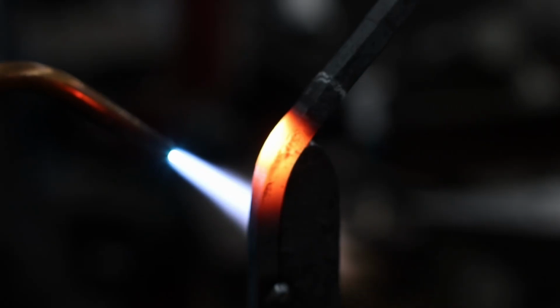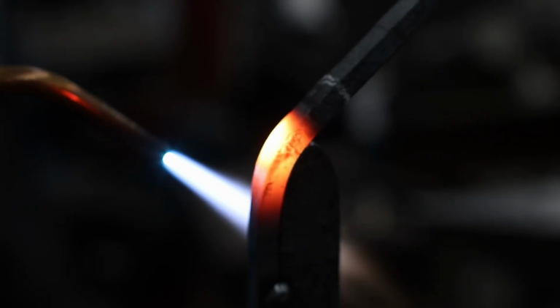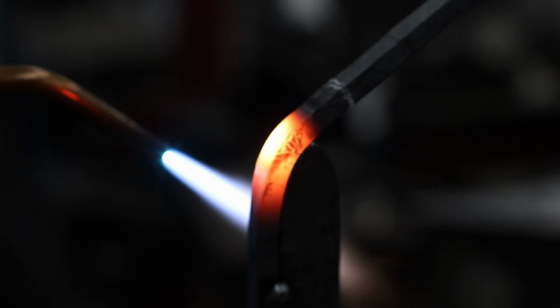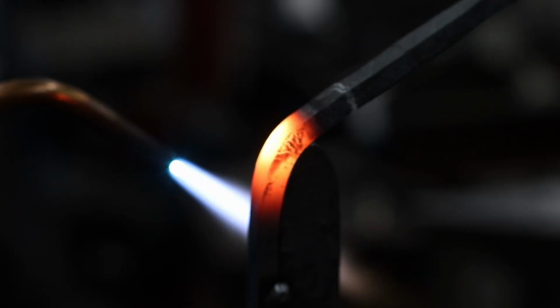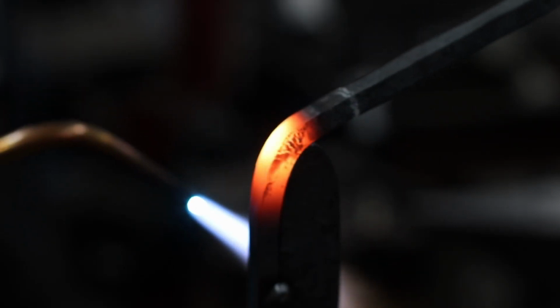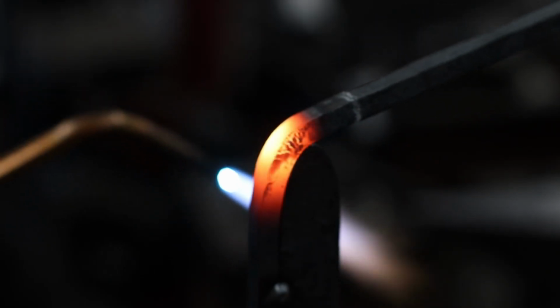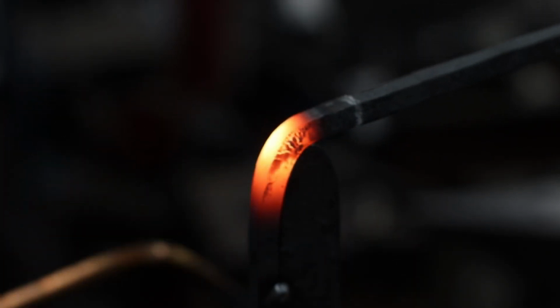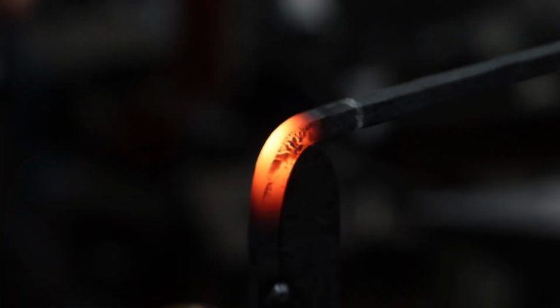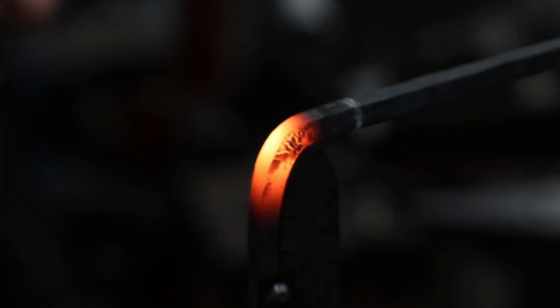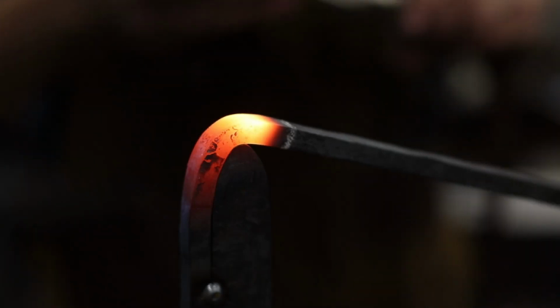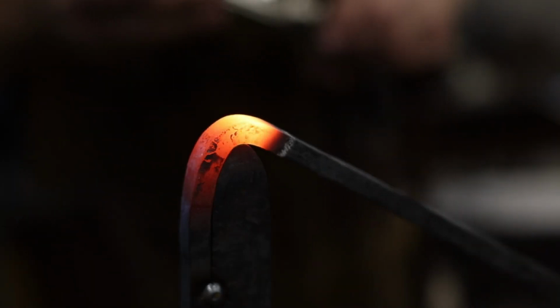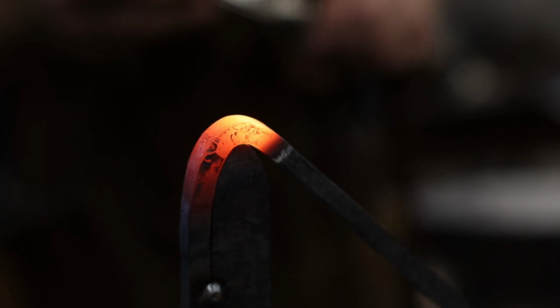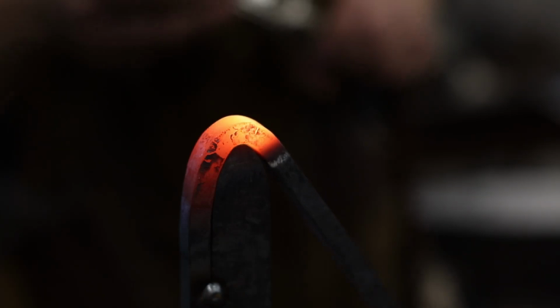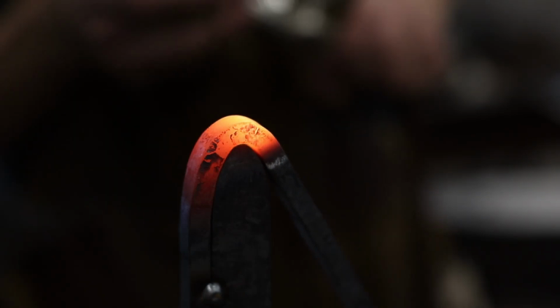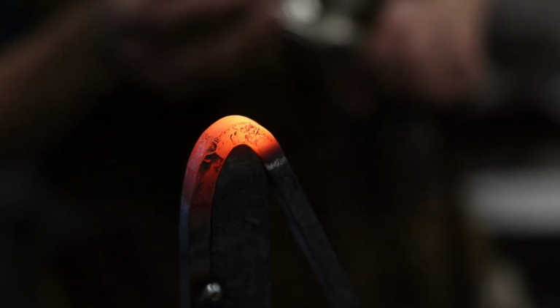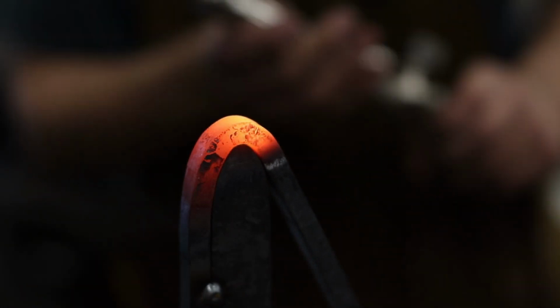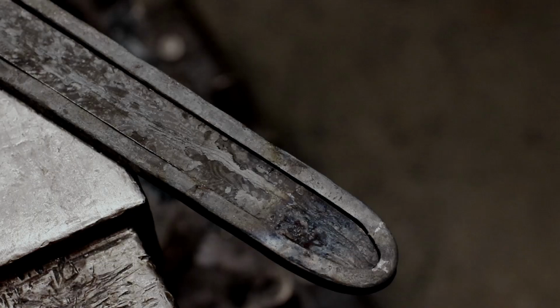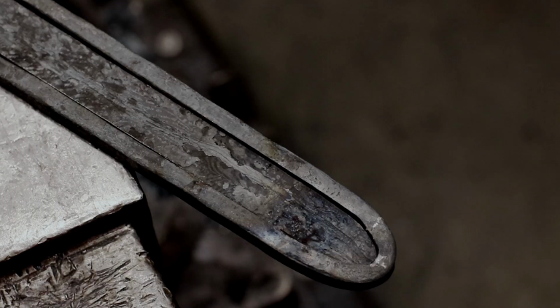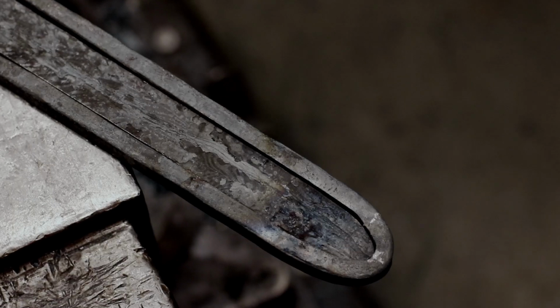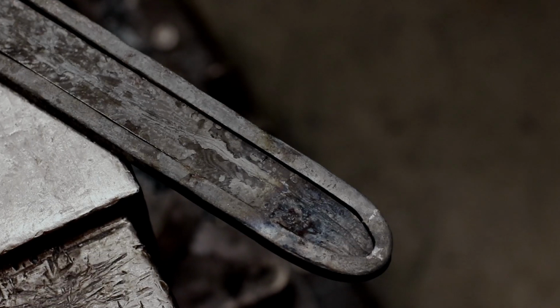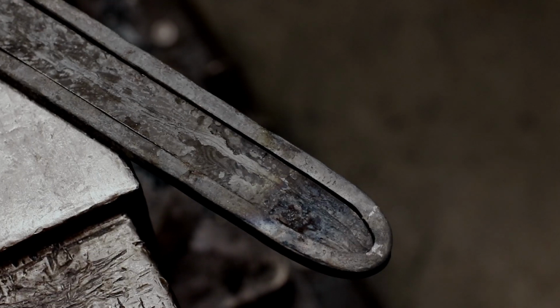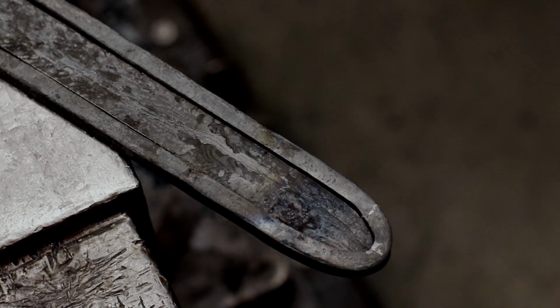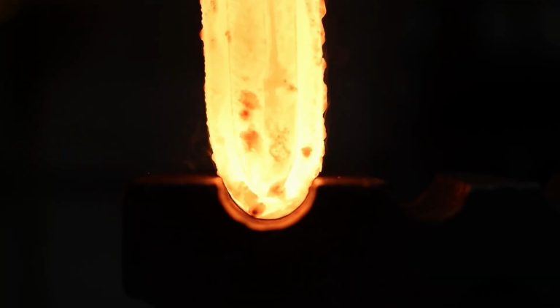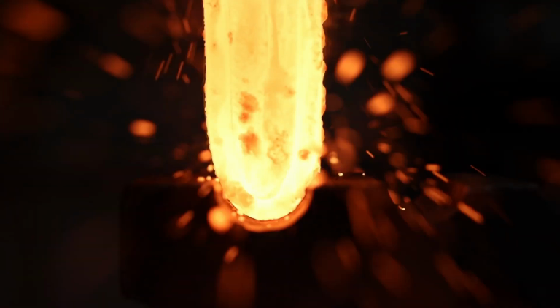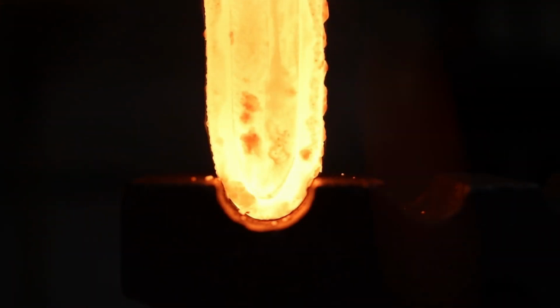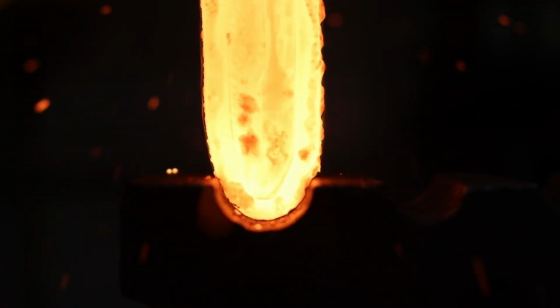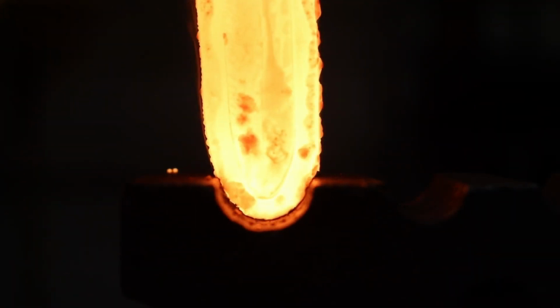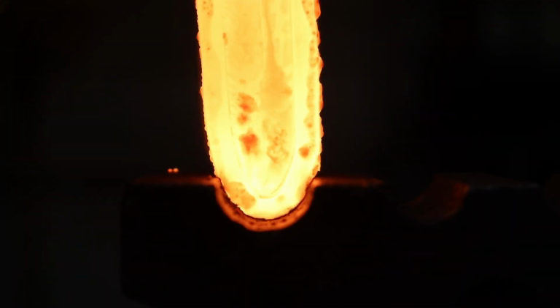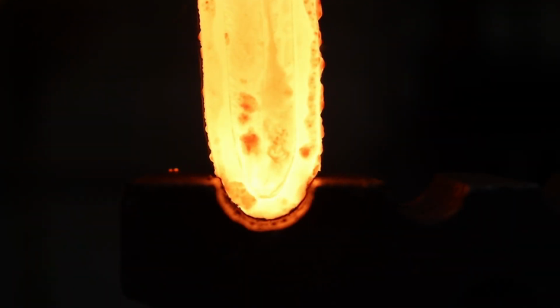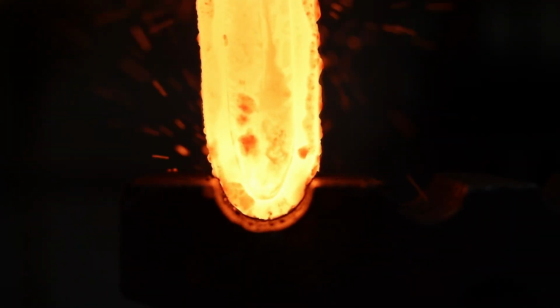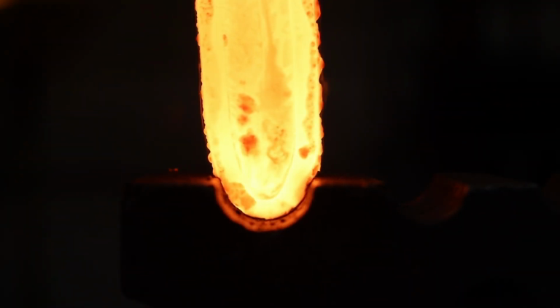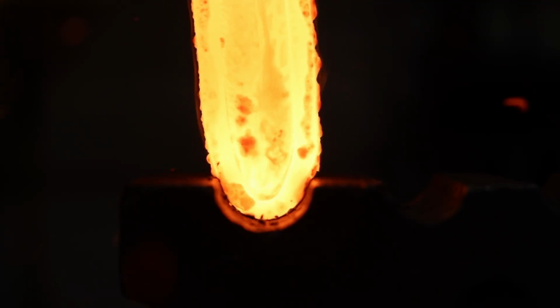A hard edge bar wrap made of 1075 and 1095 steel was forge welded to the blade core, creating a rough blade billet.